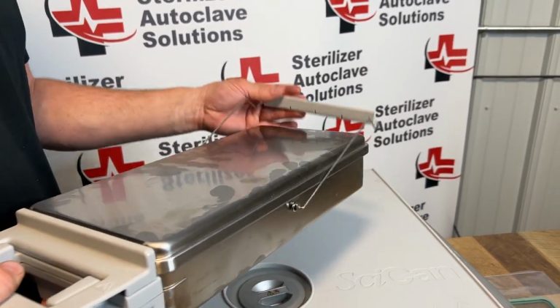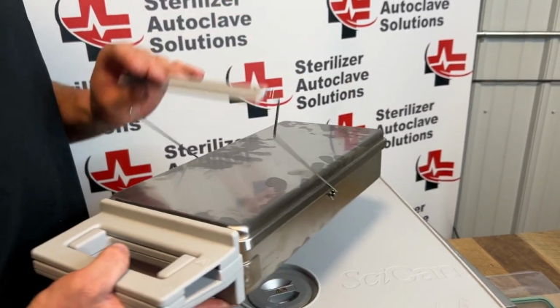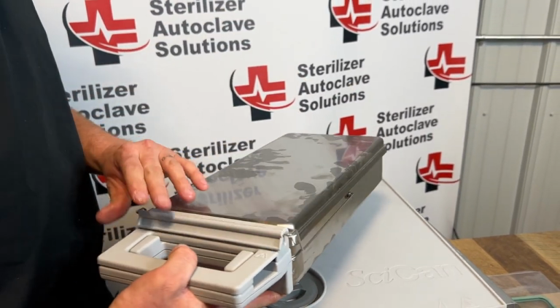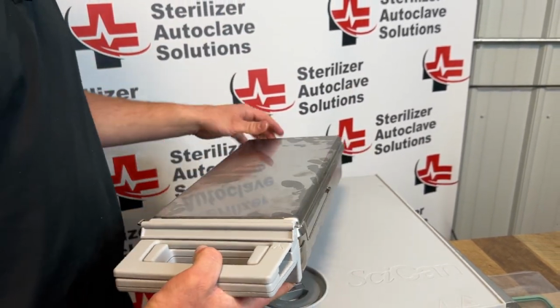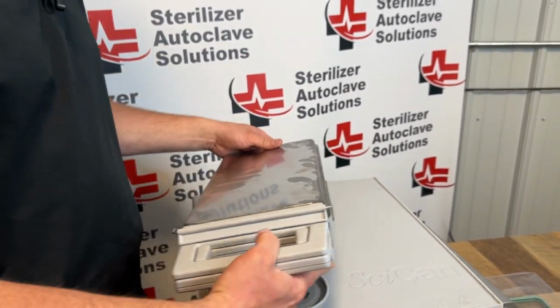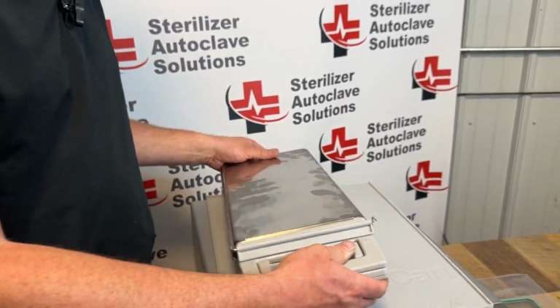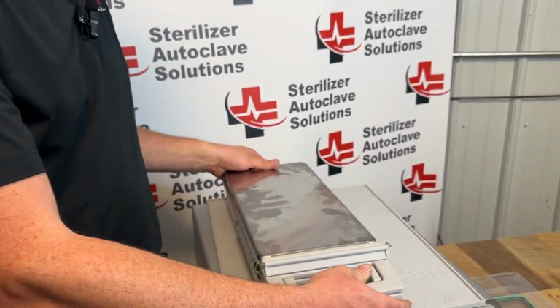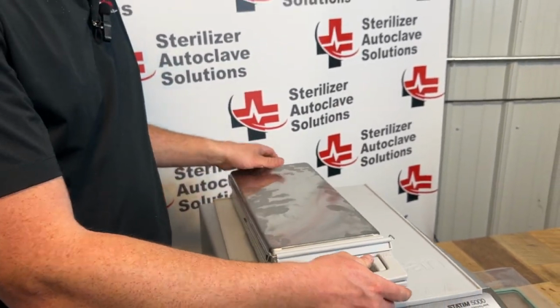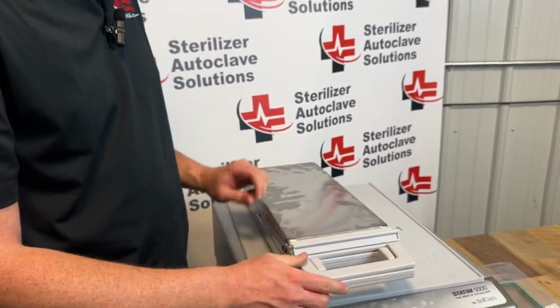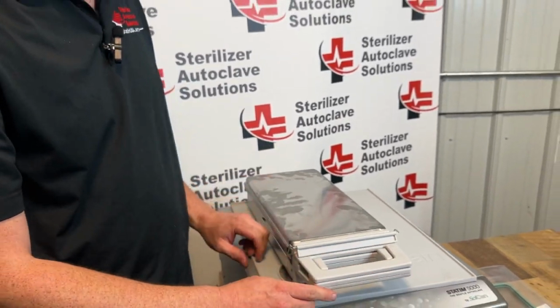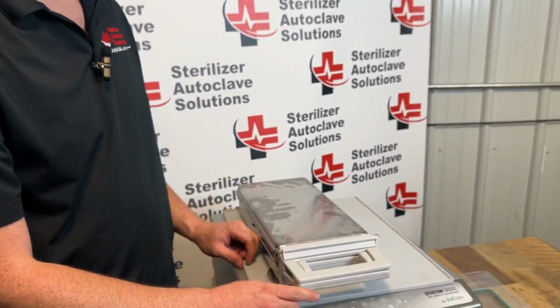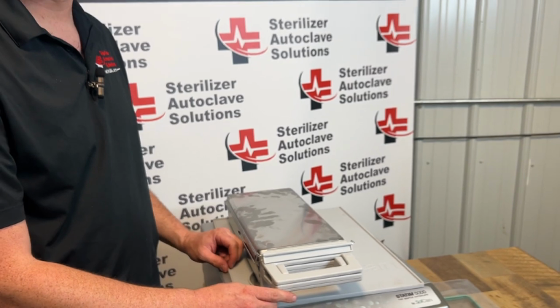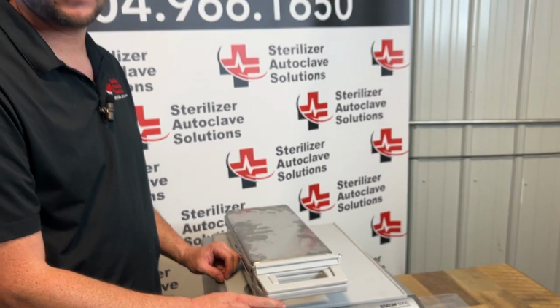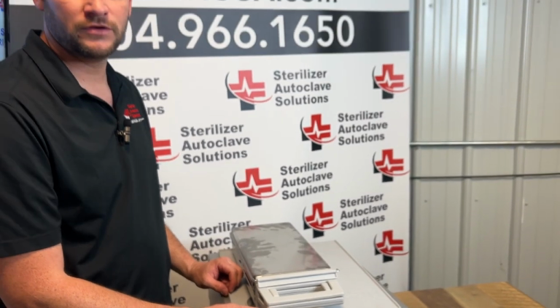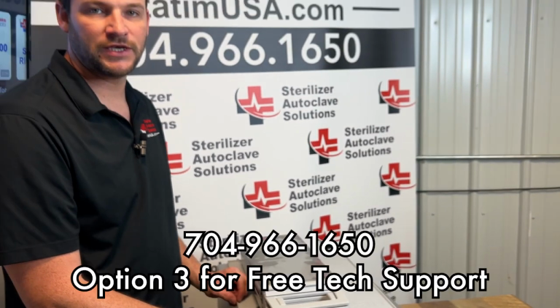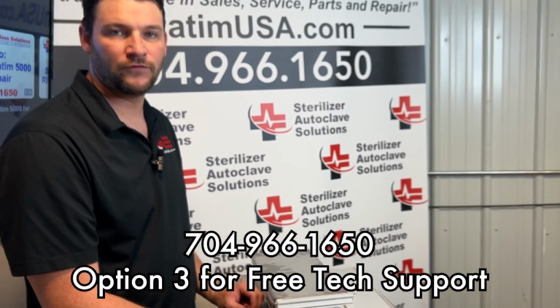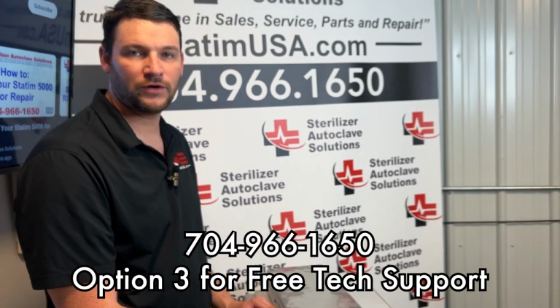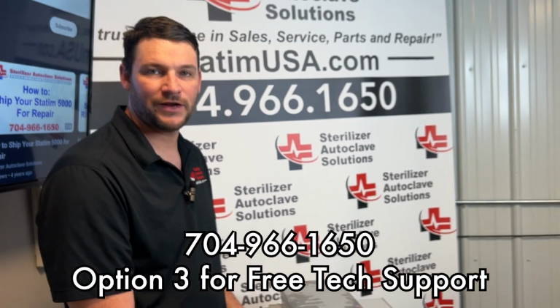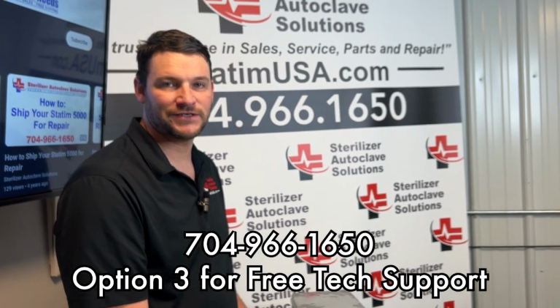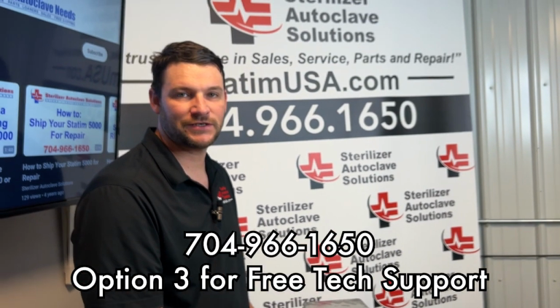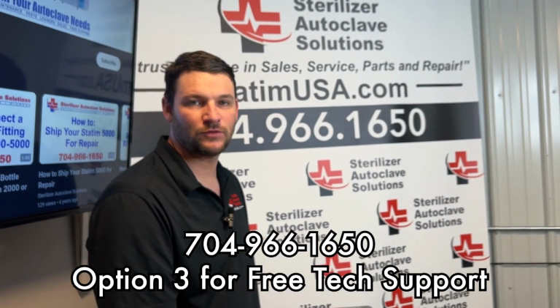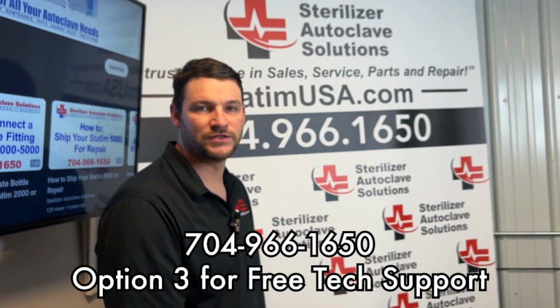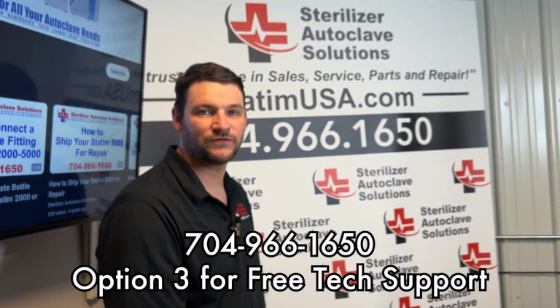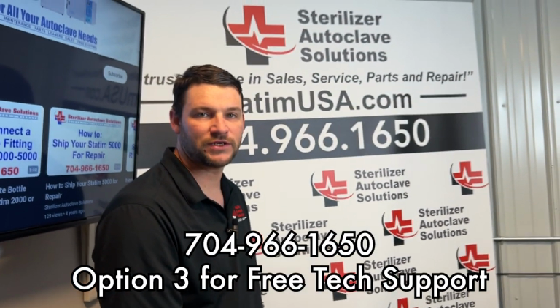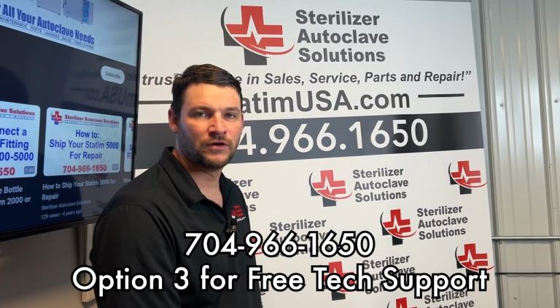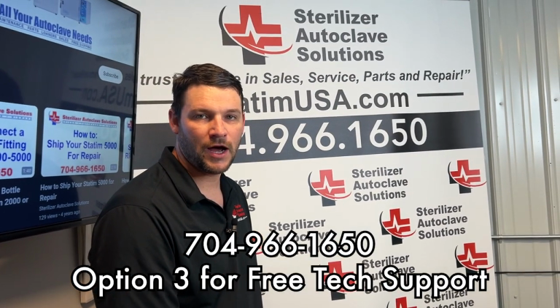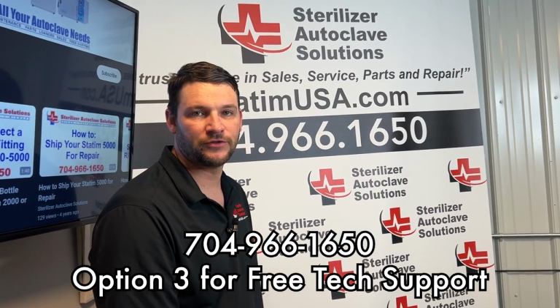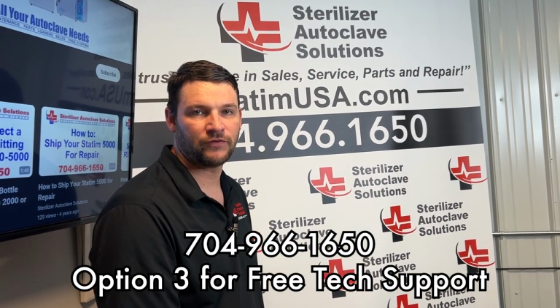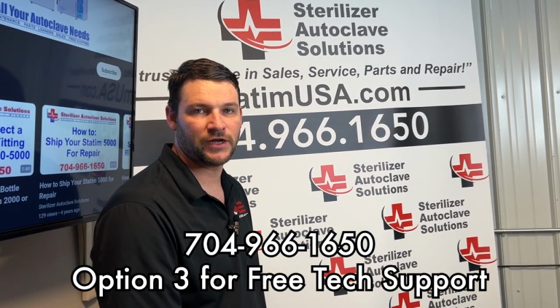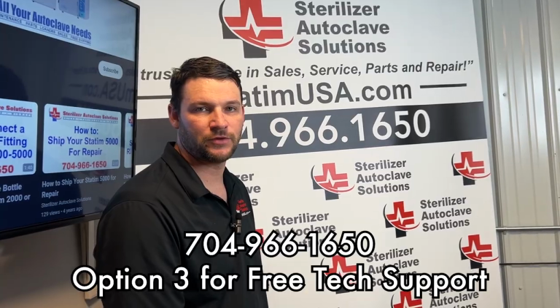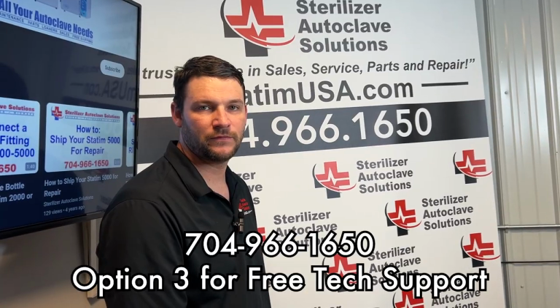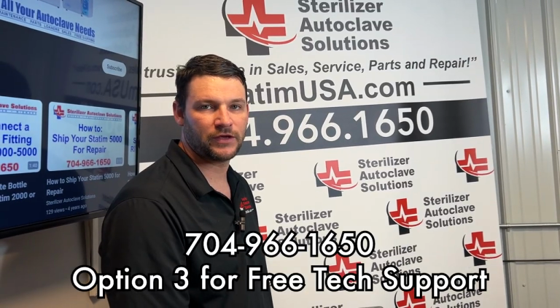If you have any questions or need help installing your cassette seal, please give us a call at 704-966-1650, option 3 for free tech support. Thank you.